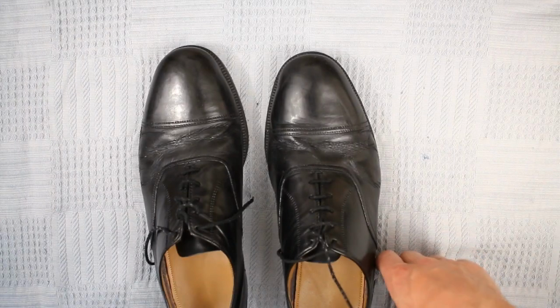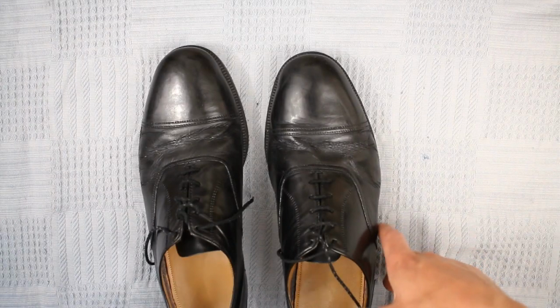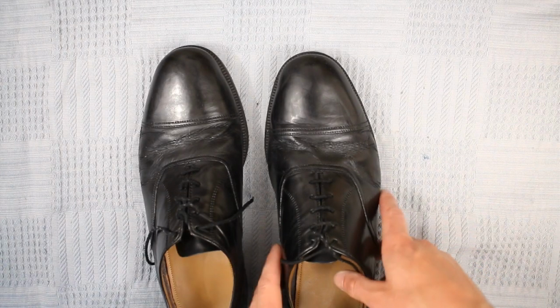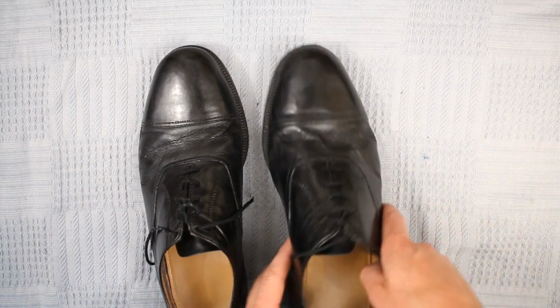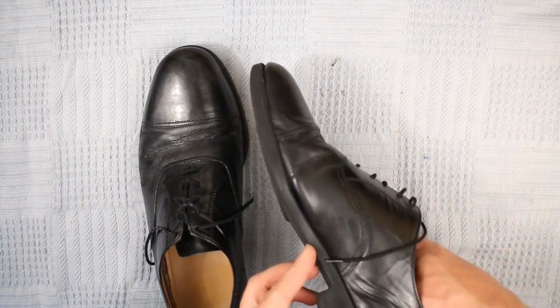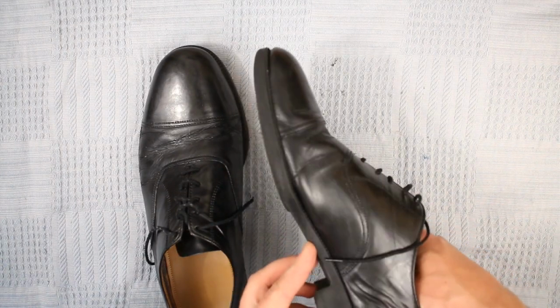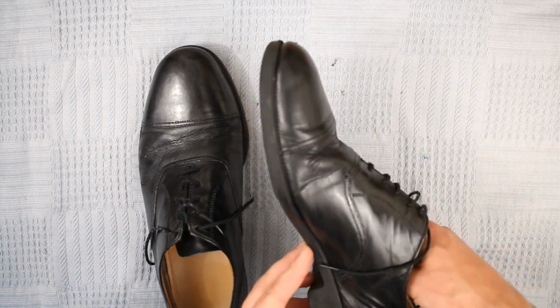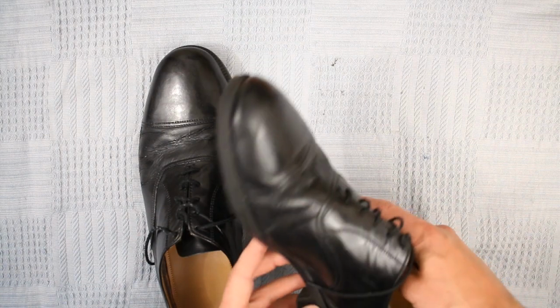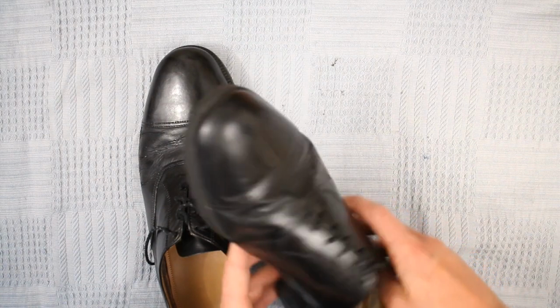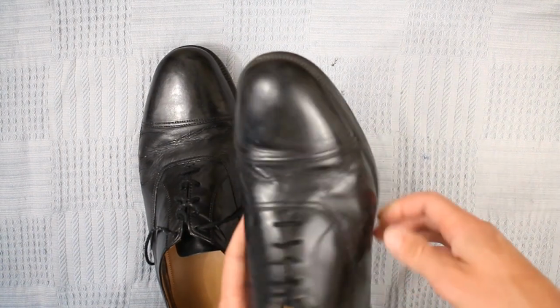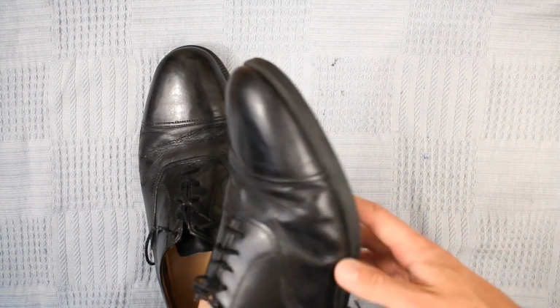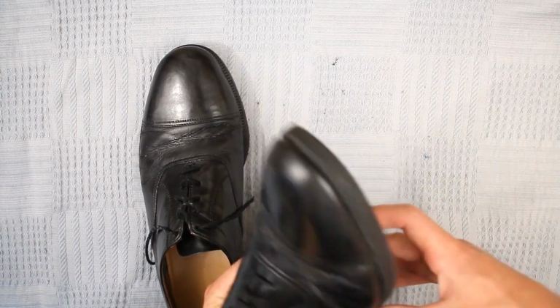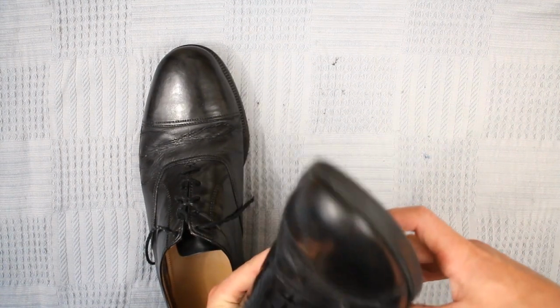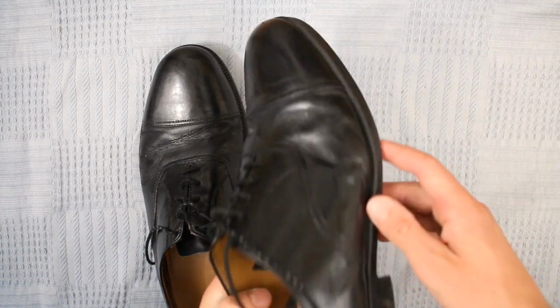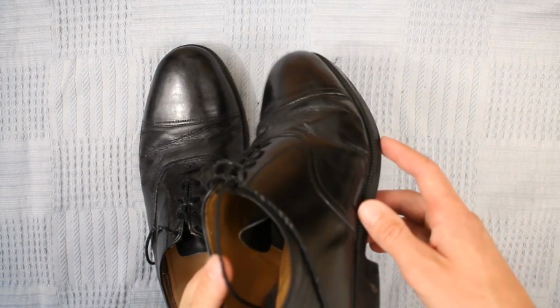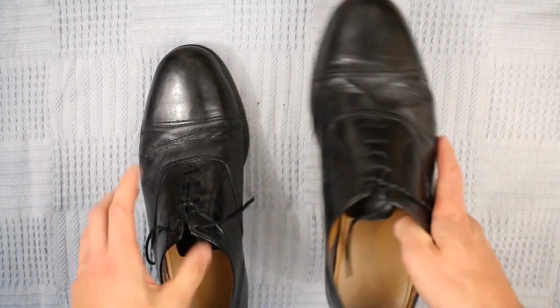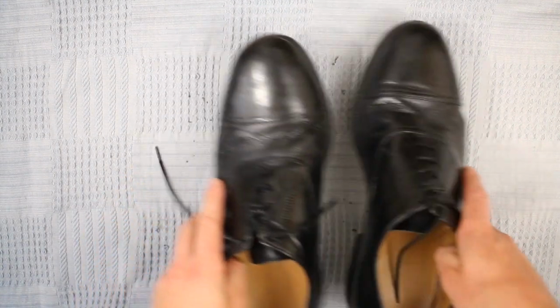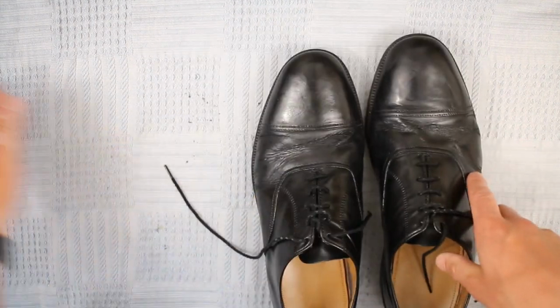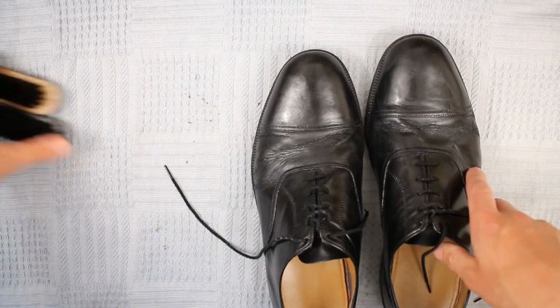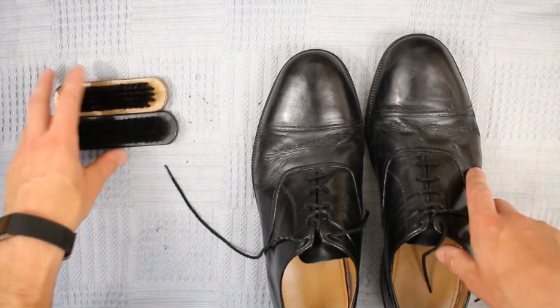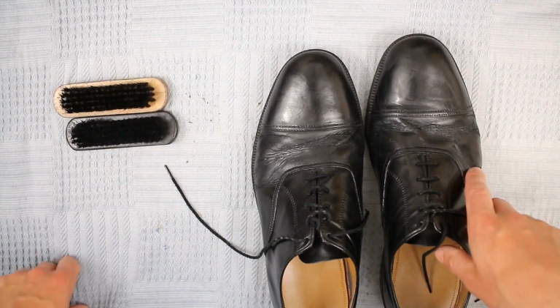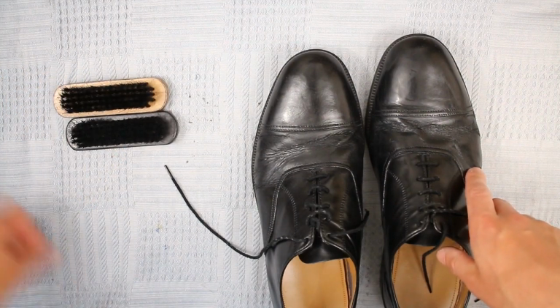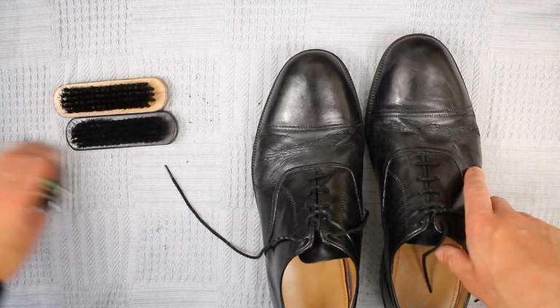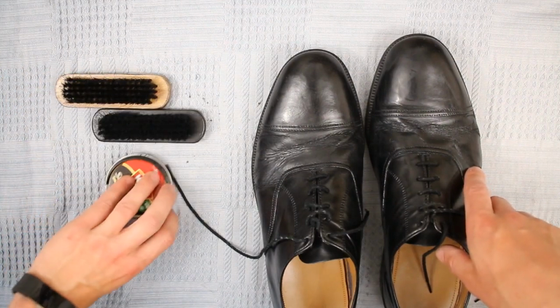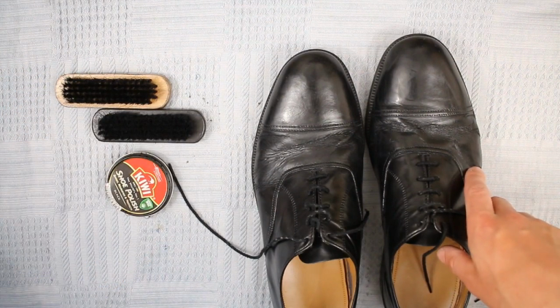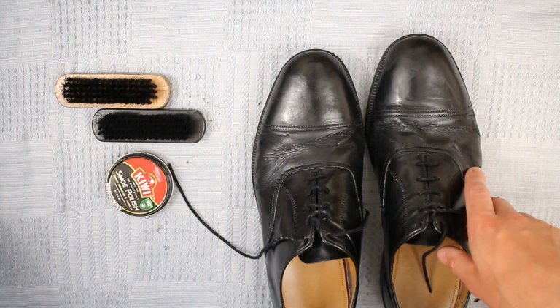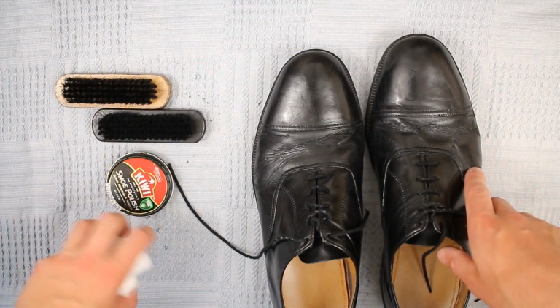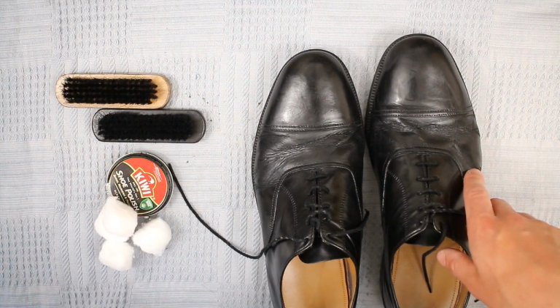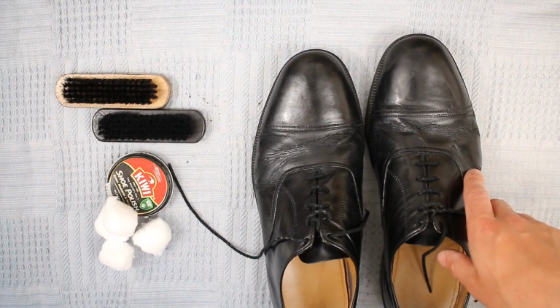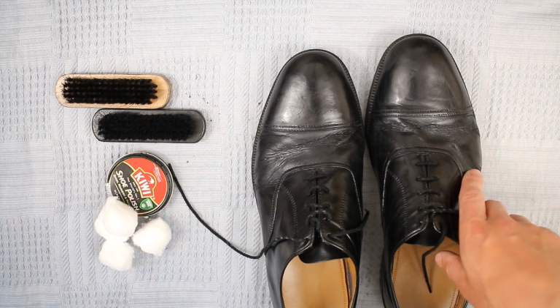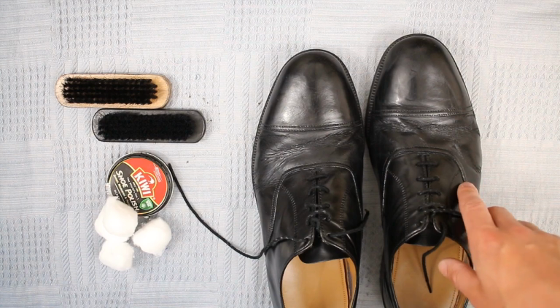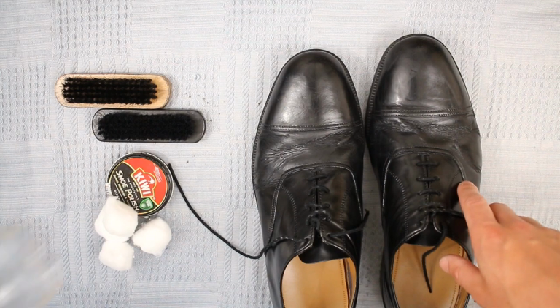Hi there, so this is a quick video on how to bull and polish shoes. As you can see these shoes aren't that bad but they are quite dull and could do with a clean up. So what you'll need is a pair of brushes, some polish, some cotton wool balls, and some water.